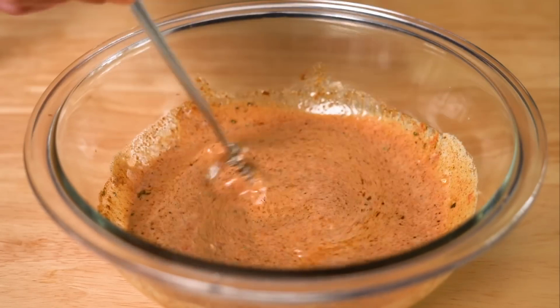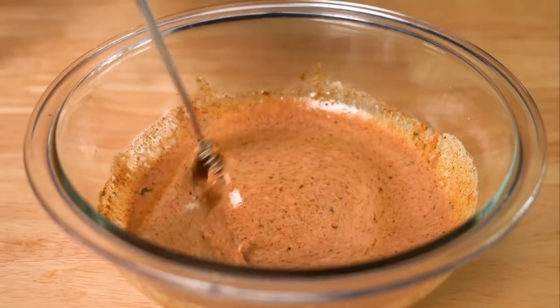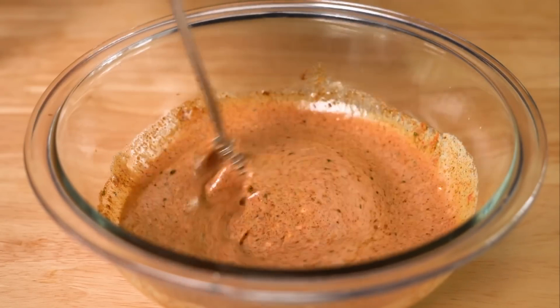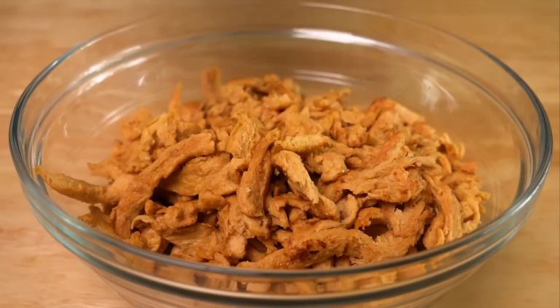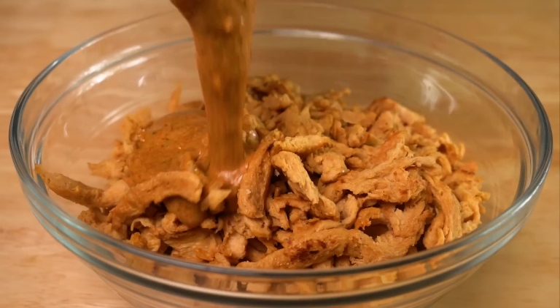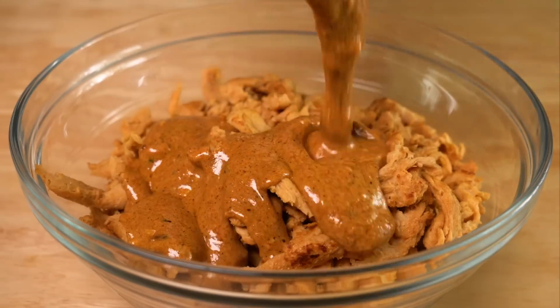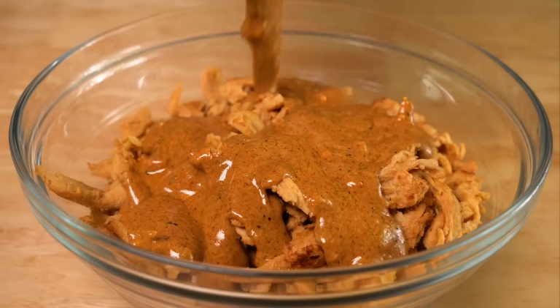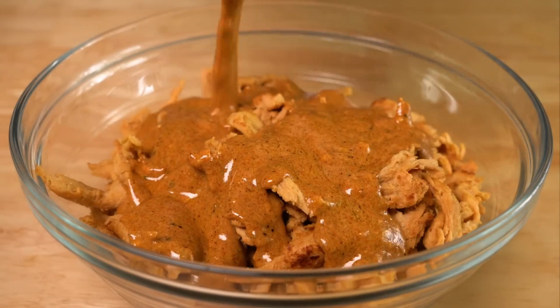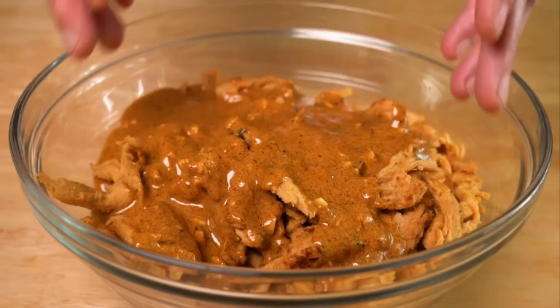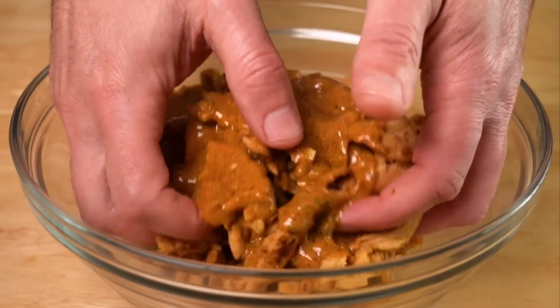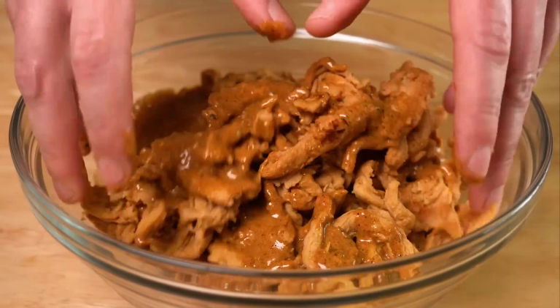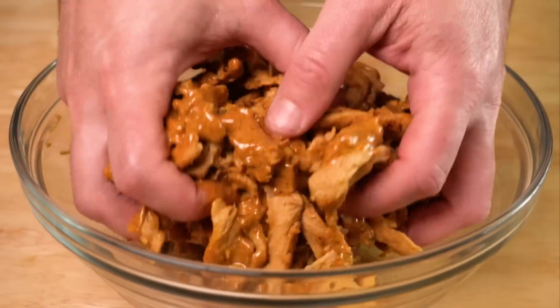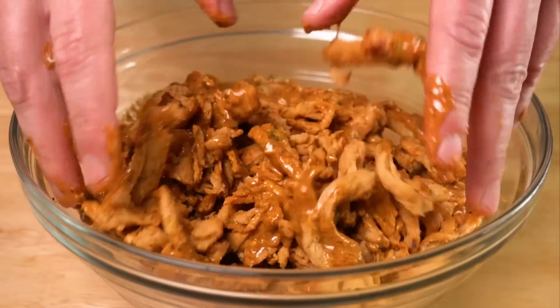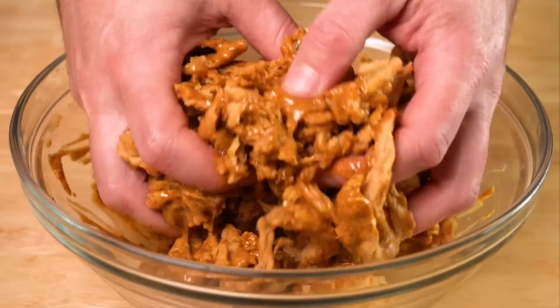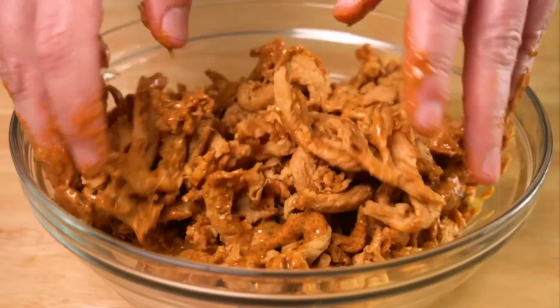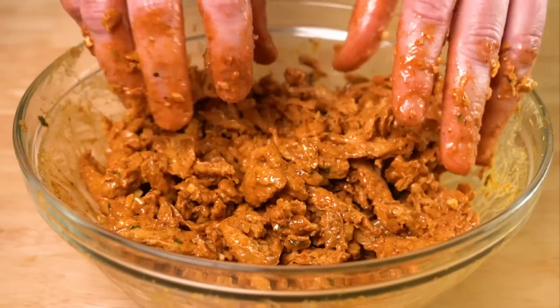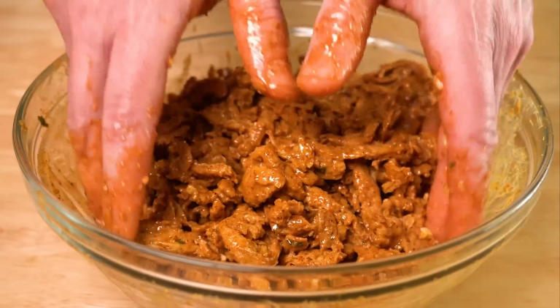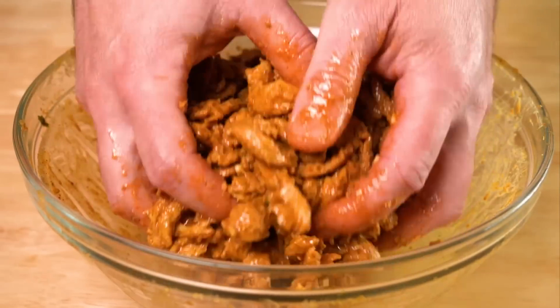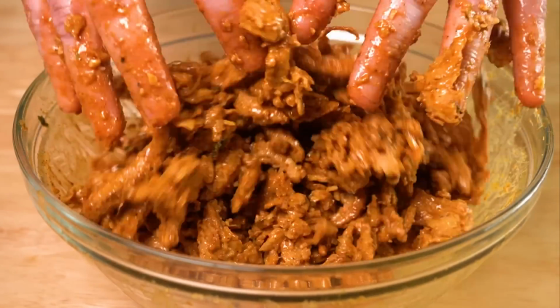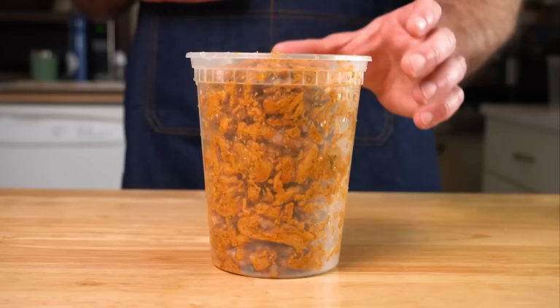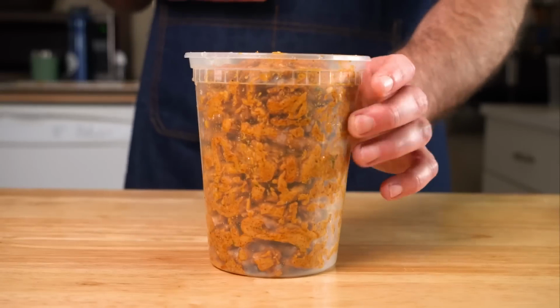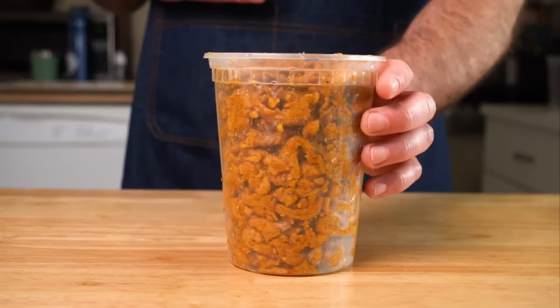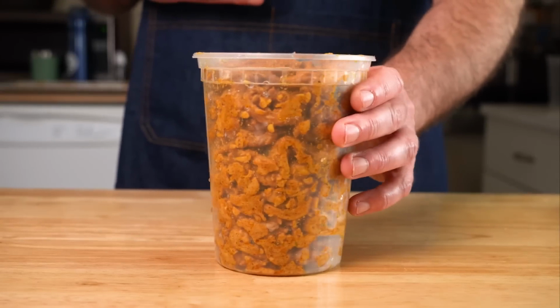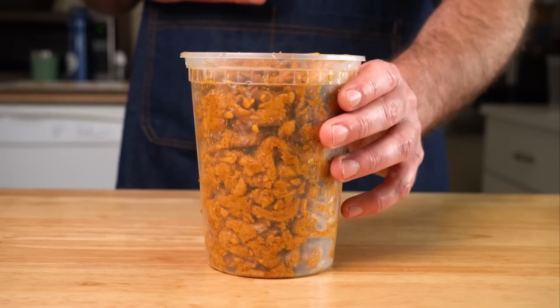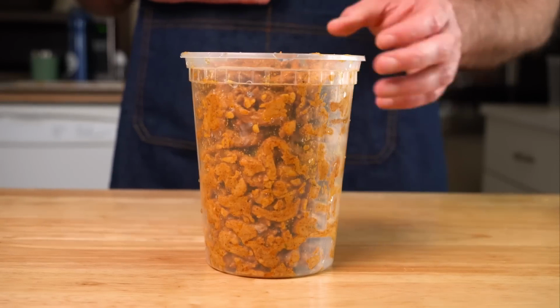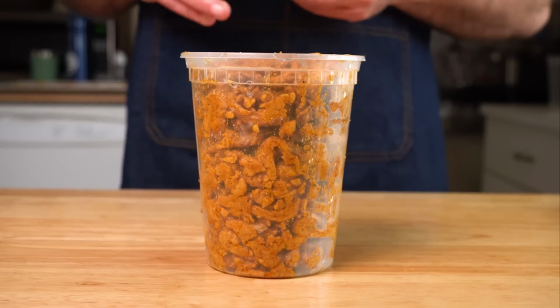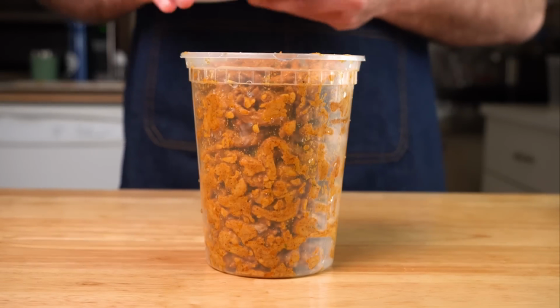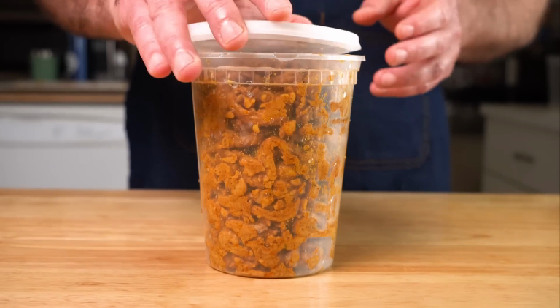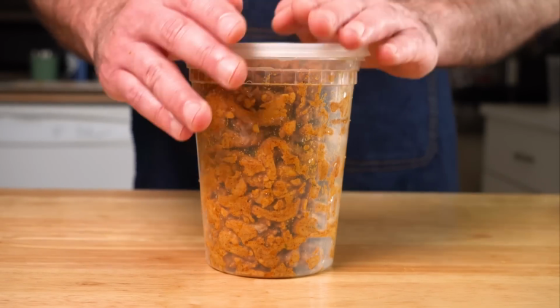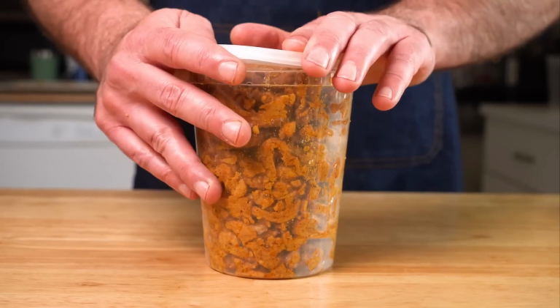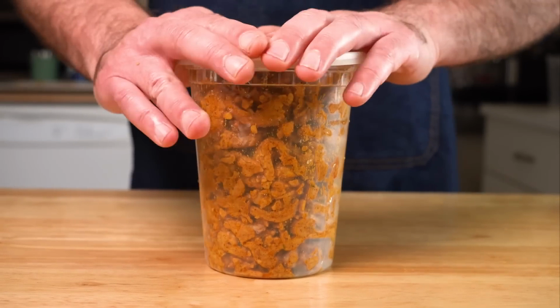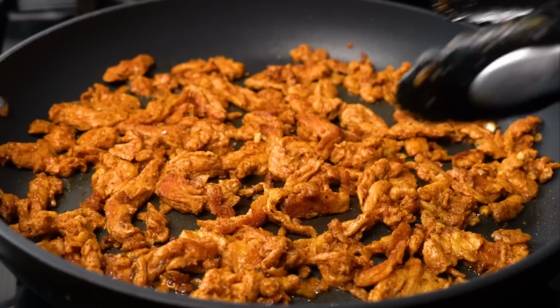Now that the soy curls have cooled, let's pour that marinade over and with clean hands toss to combine and coat the soy curls in it. The cool thing about this recipe is you can either store these in the fridge and let them marinate for a few hours or overnight, or you can totally just cook them right now.